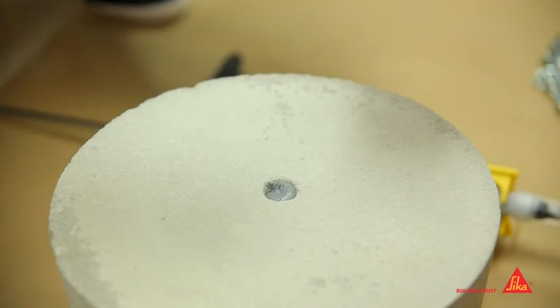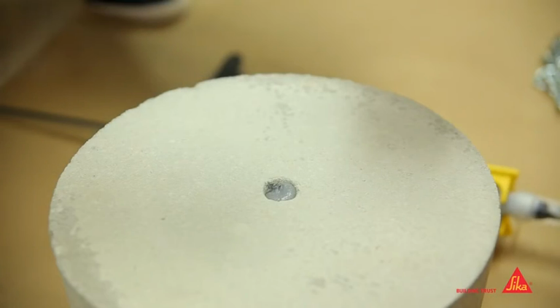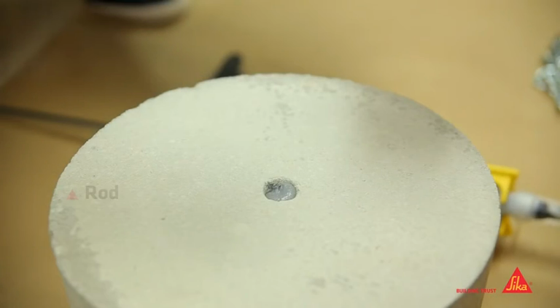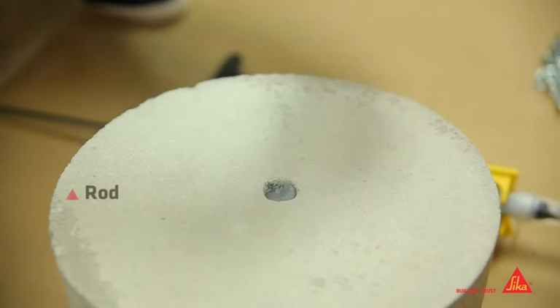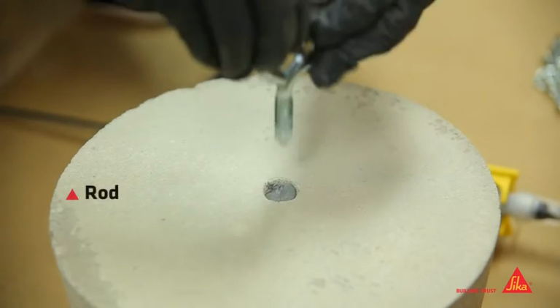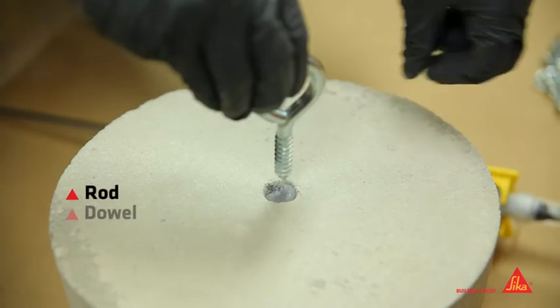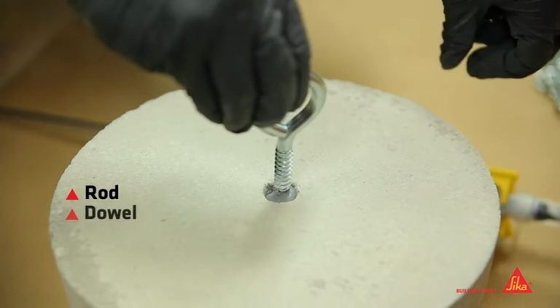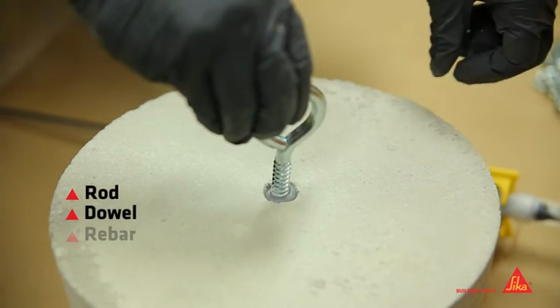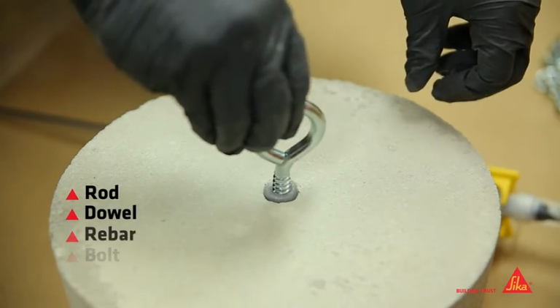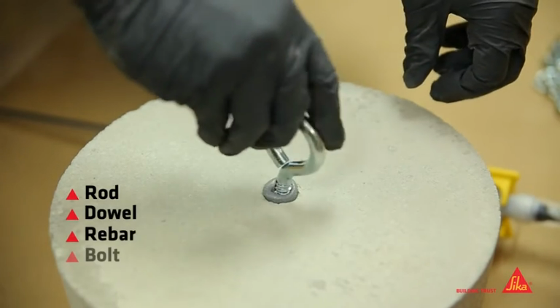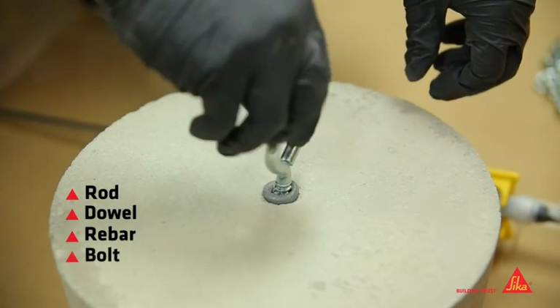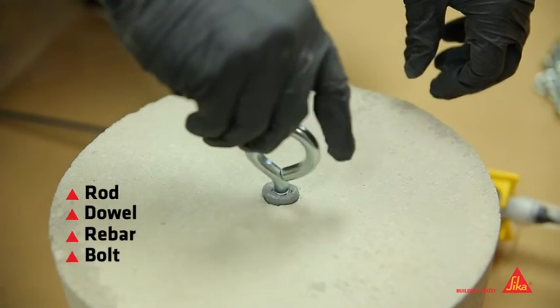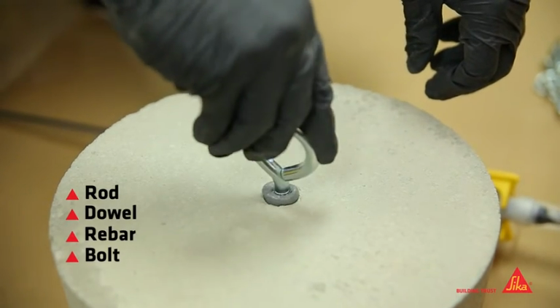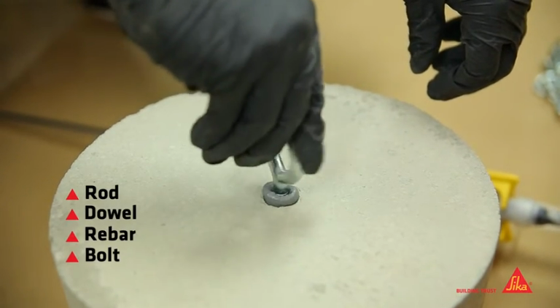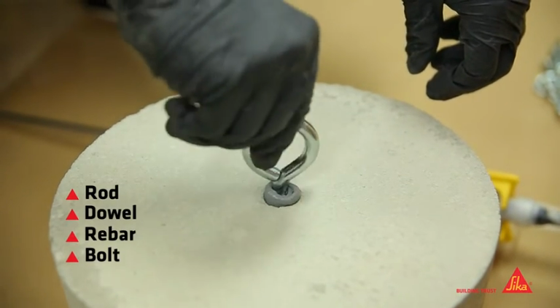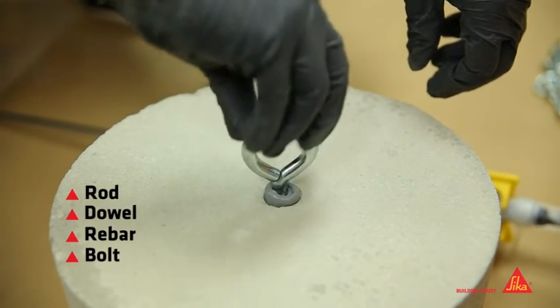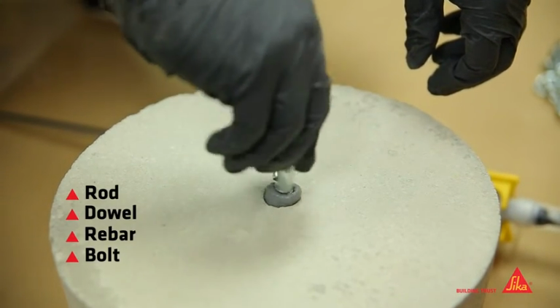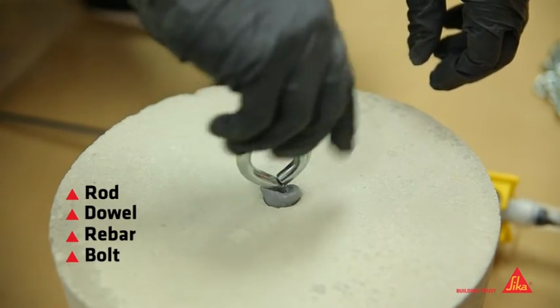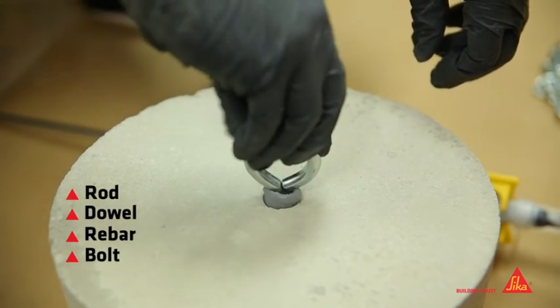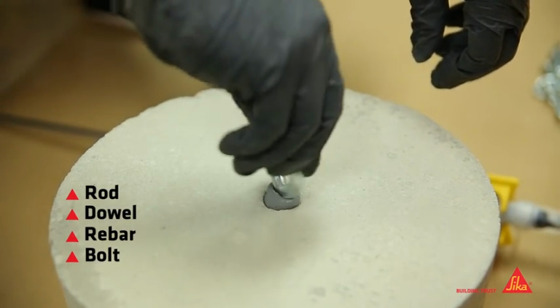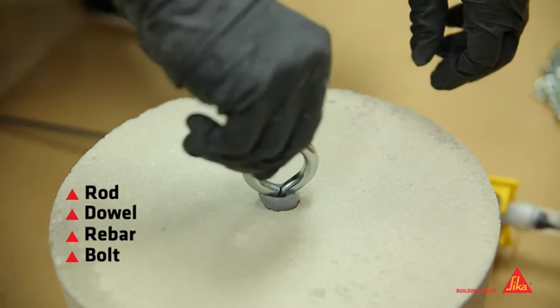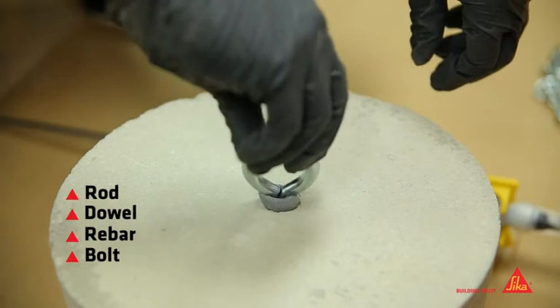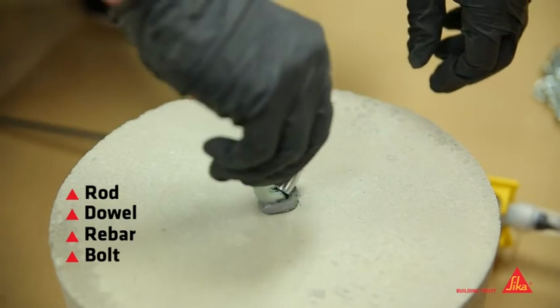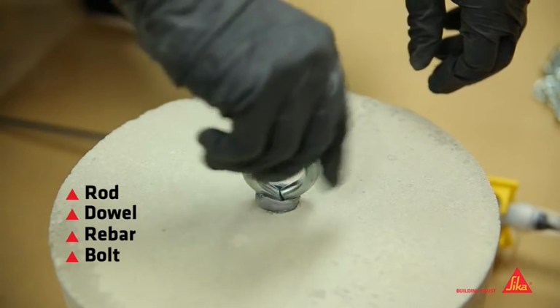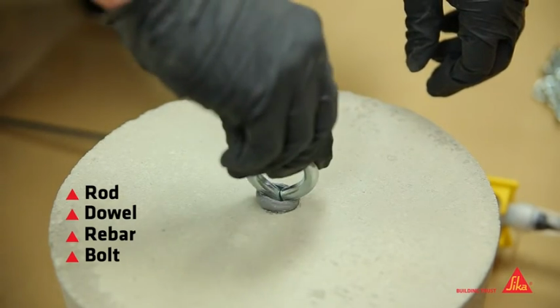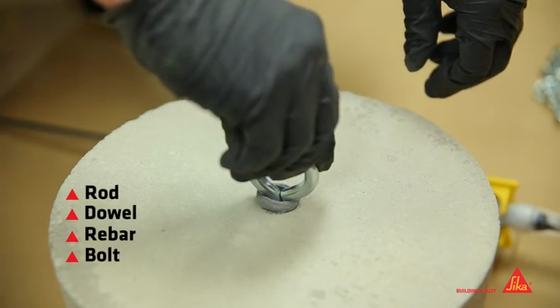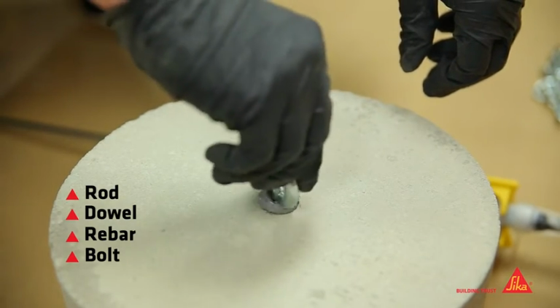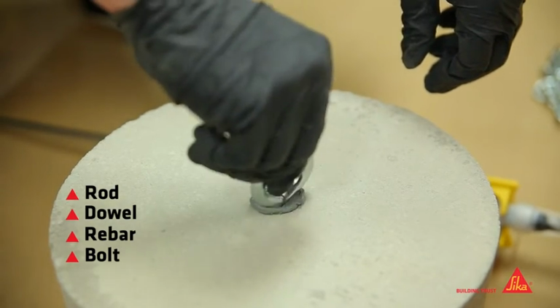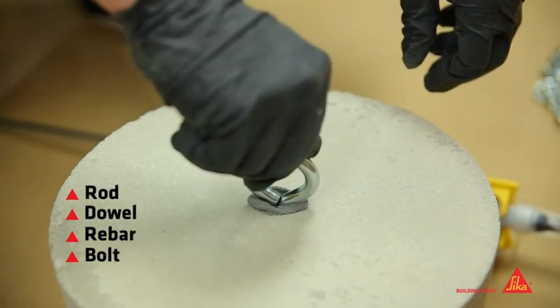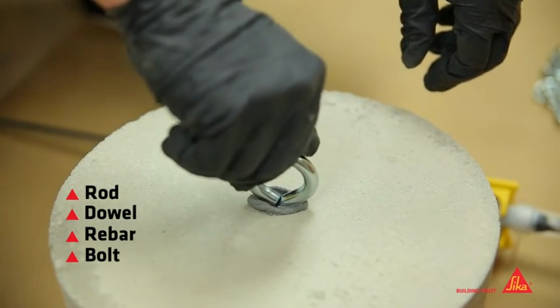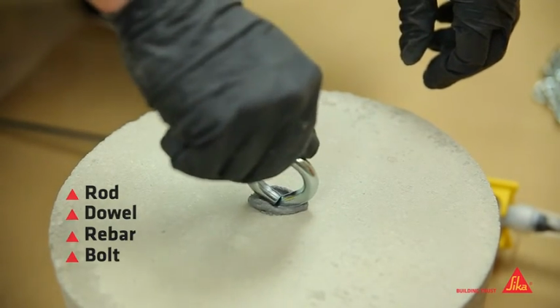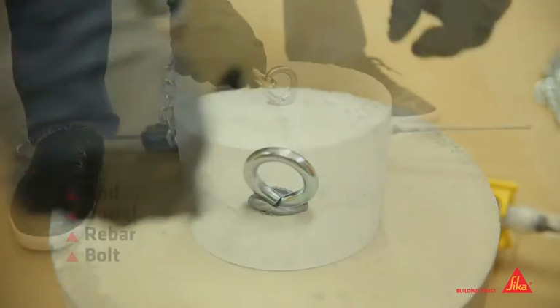Insert rod, dowel, rebar, bolt, or whatever is to be anchored, turning as it is inserted. This will help mix any dust that may have been left behind into the product.